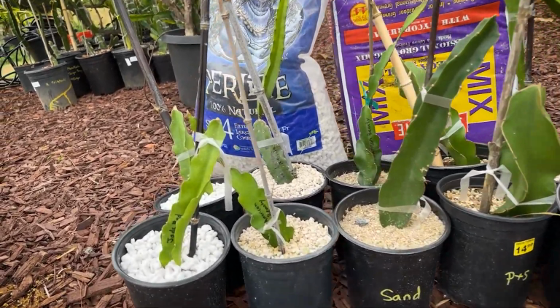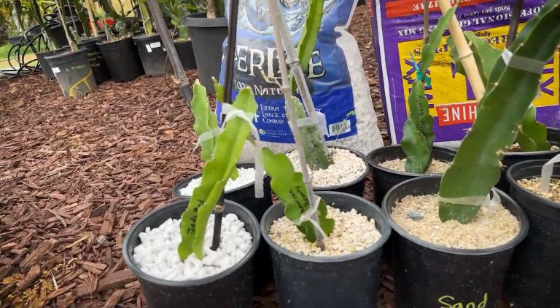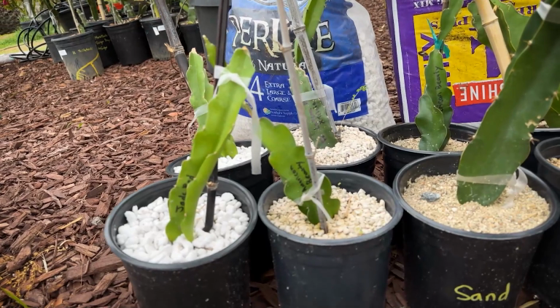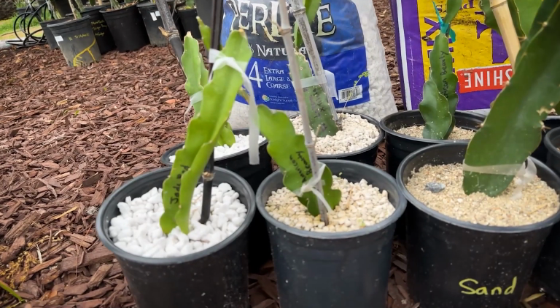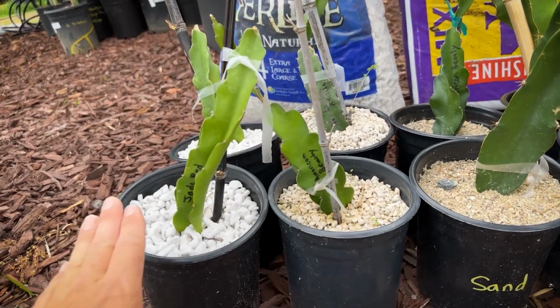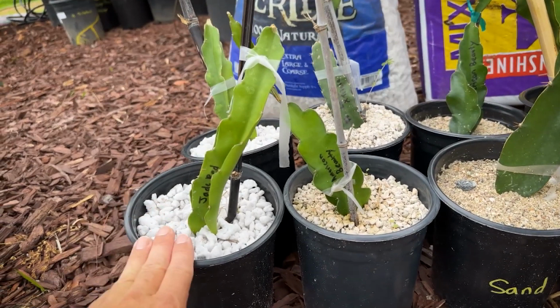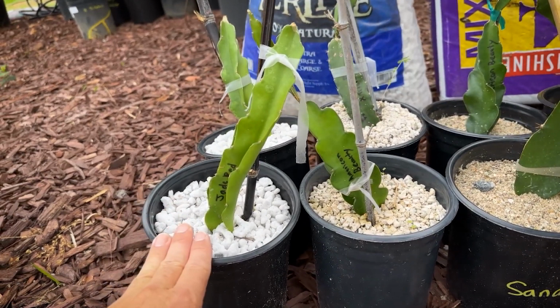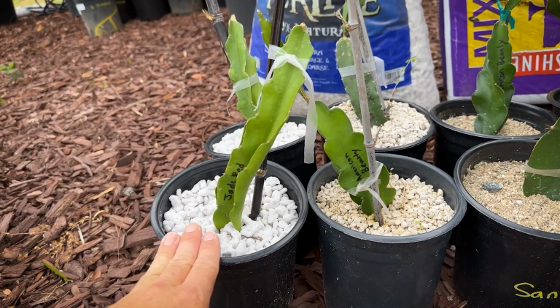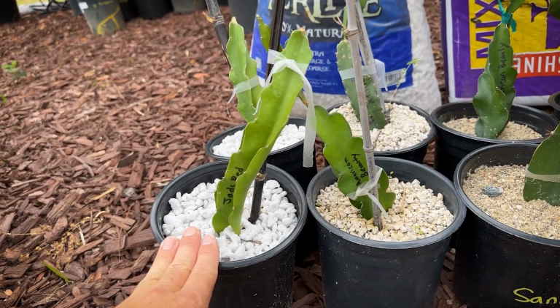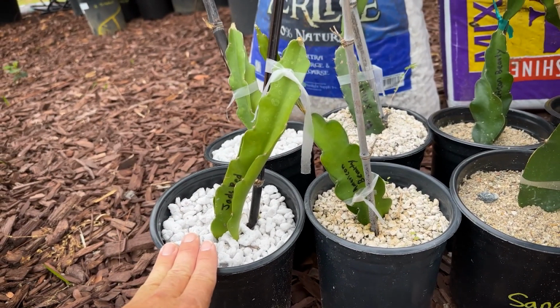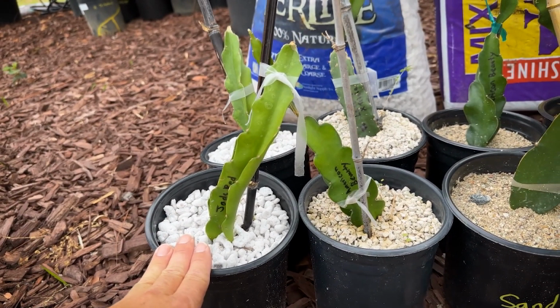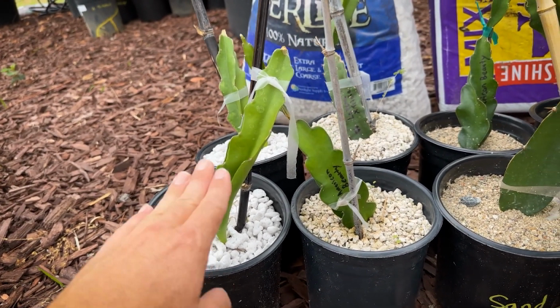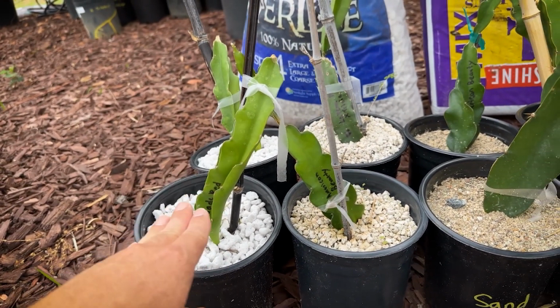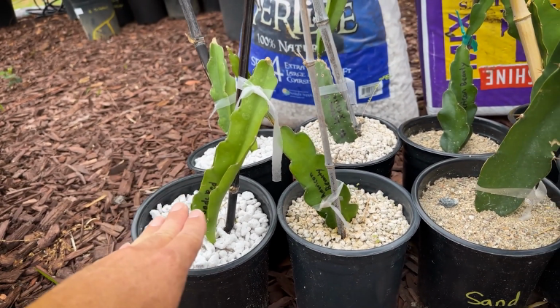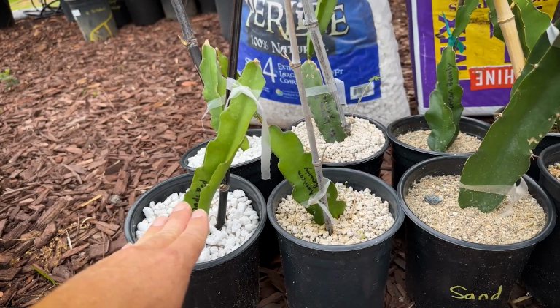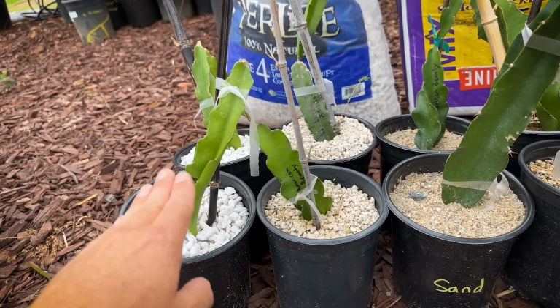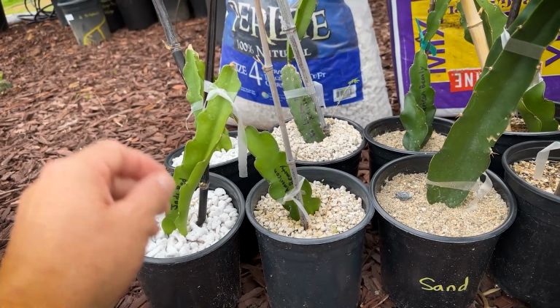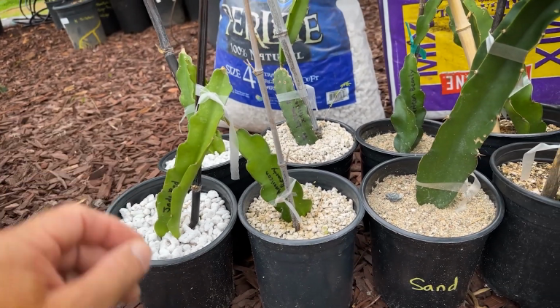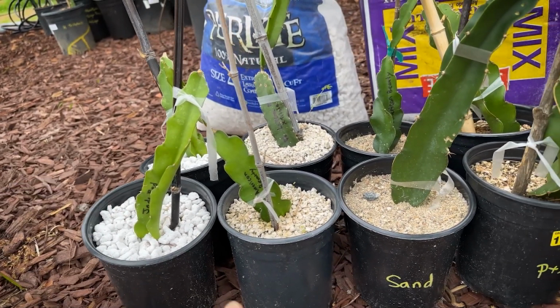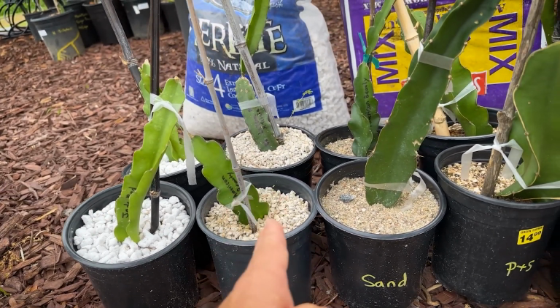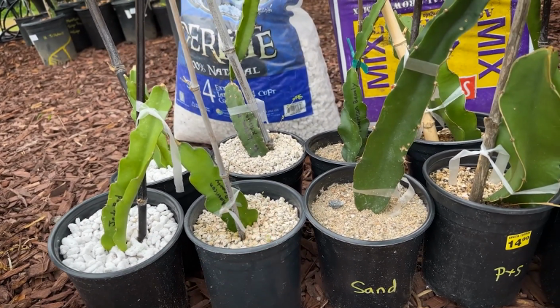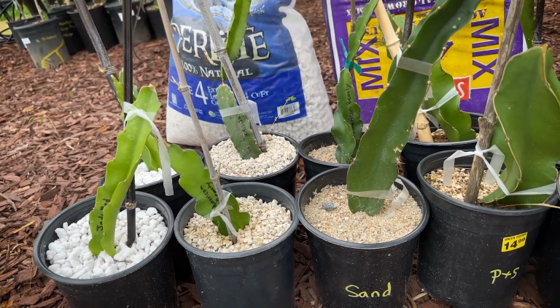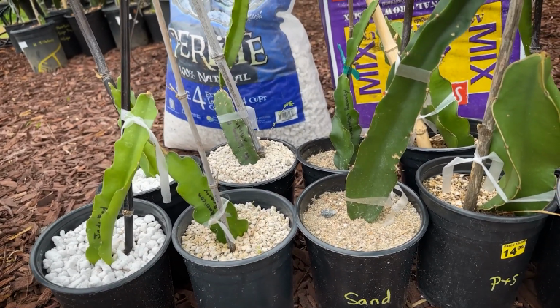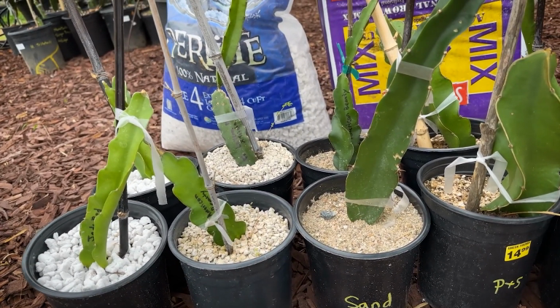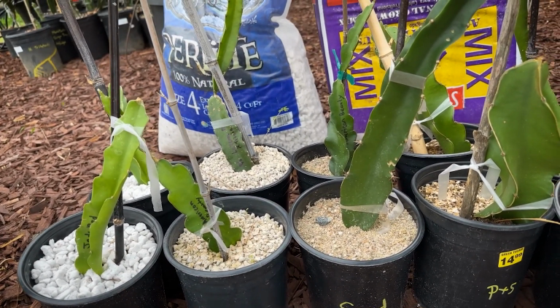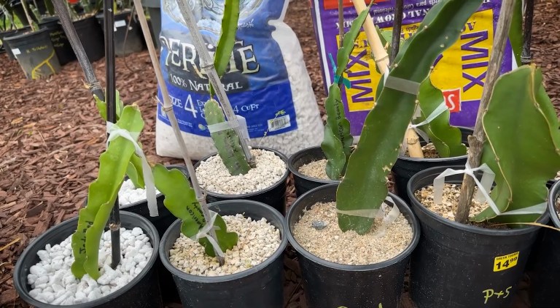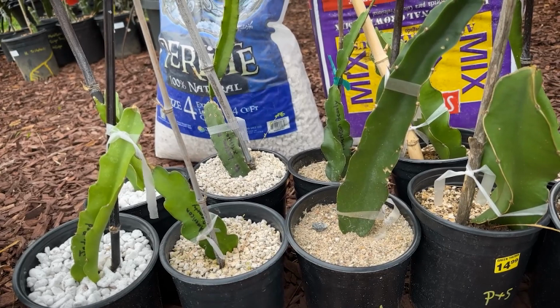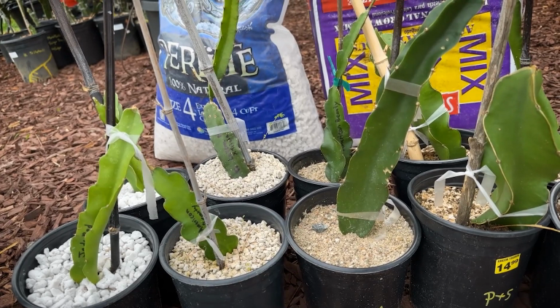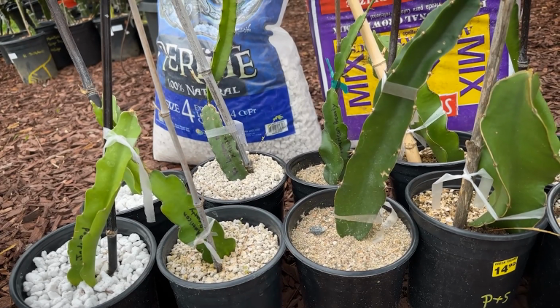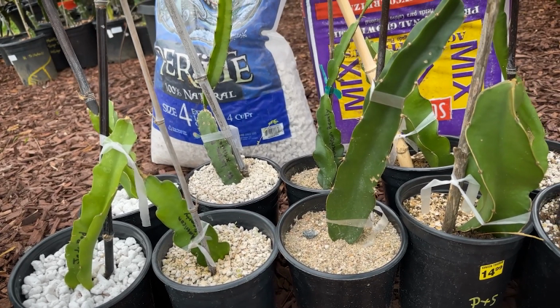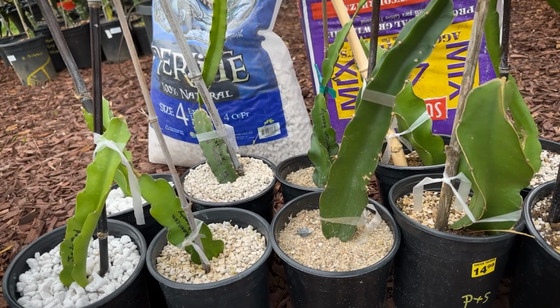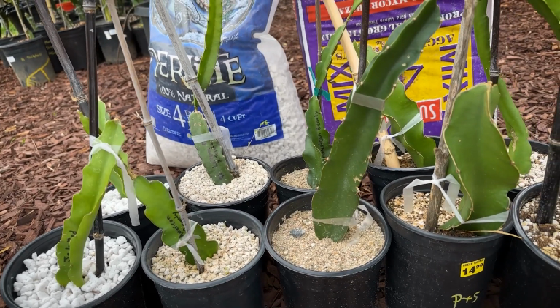I can tell you right off the bat that perlite number four was the least effective. You can see the plants aren't as healthy, and when I pull them I'll show you why. This is straight pumice — pretty good results it's looking like. I'm interested to see how developed the roots are.